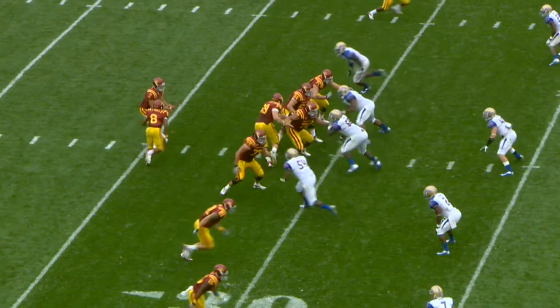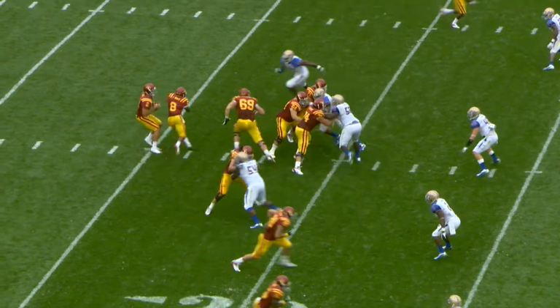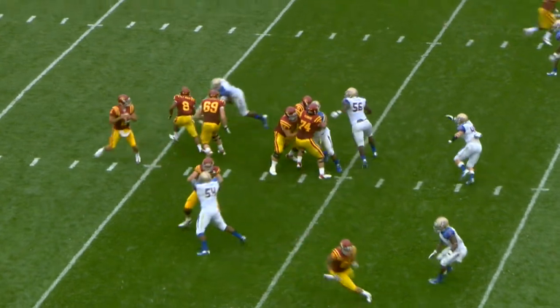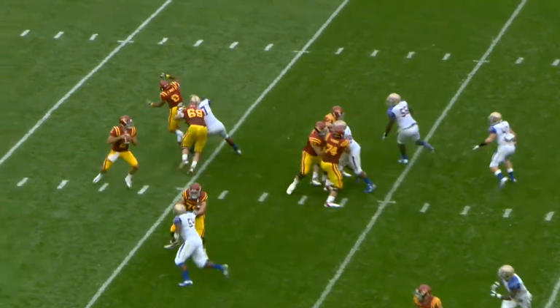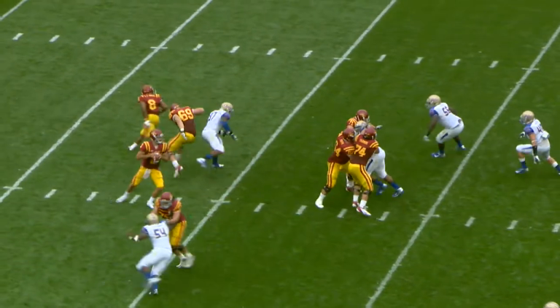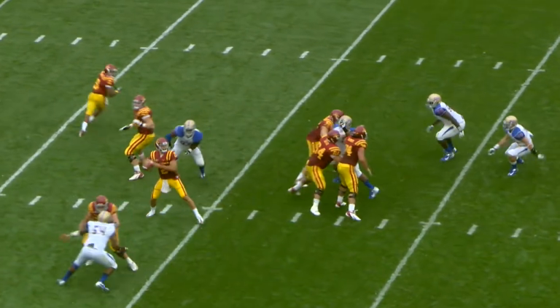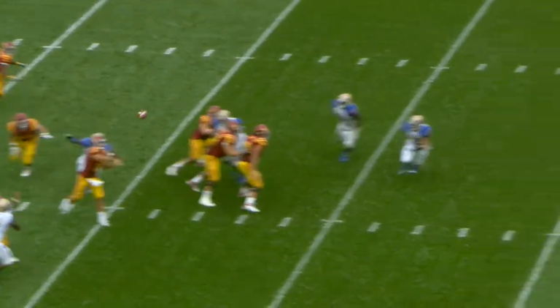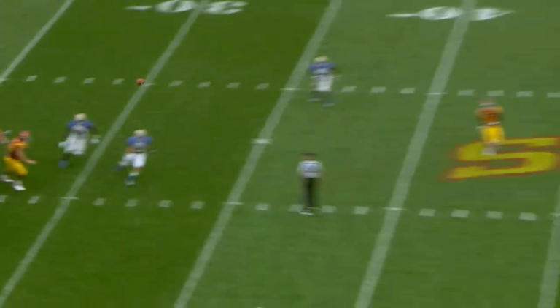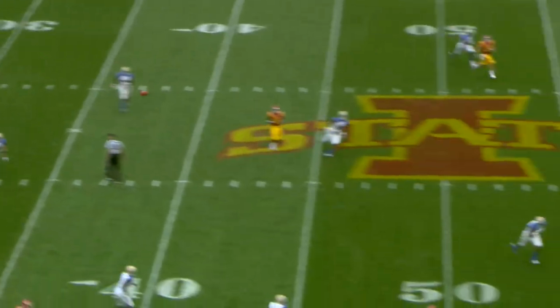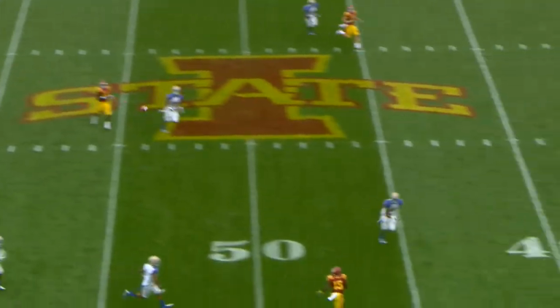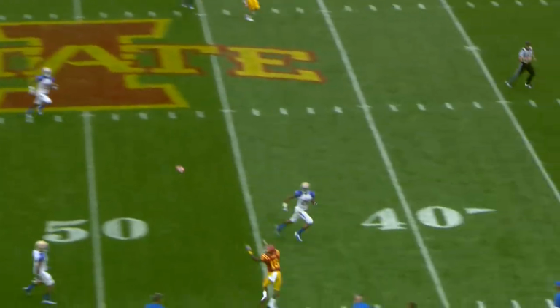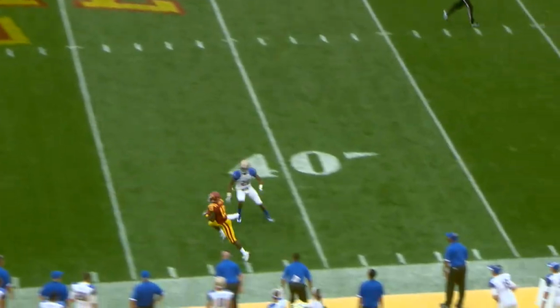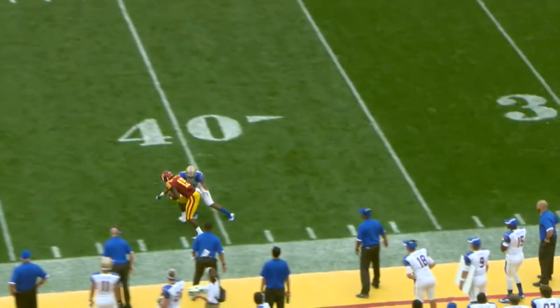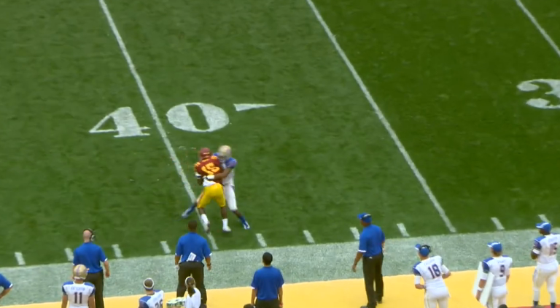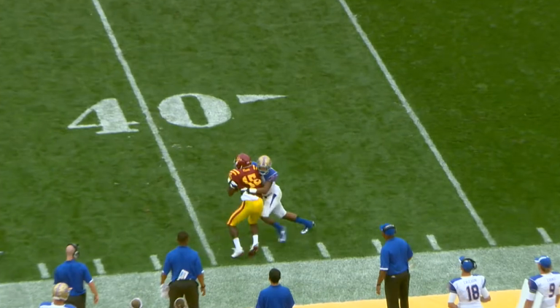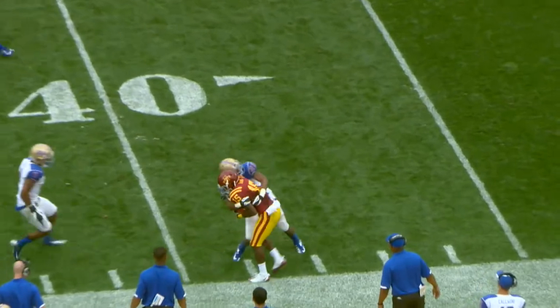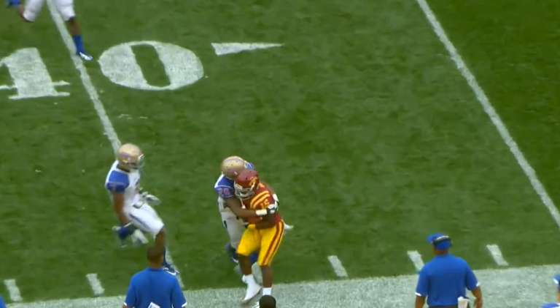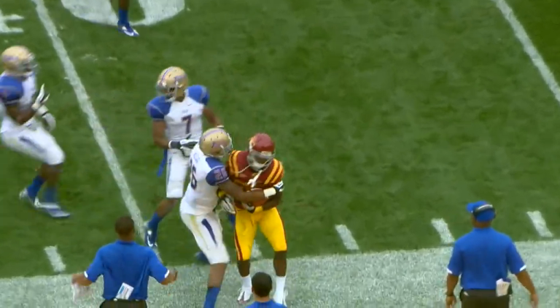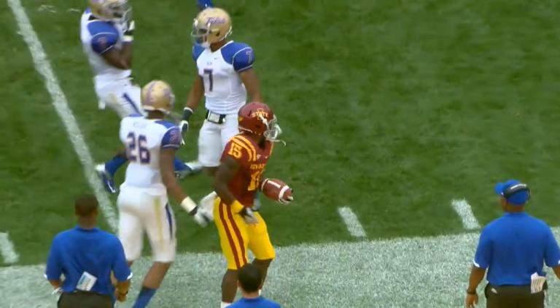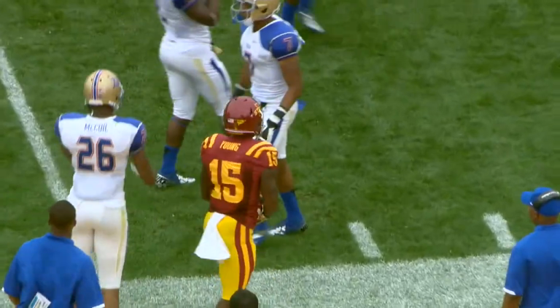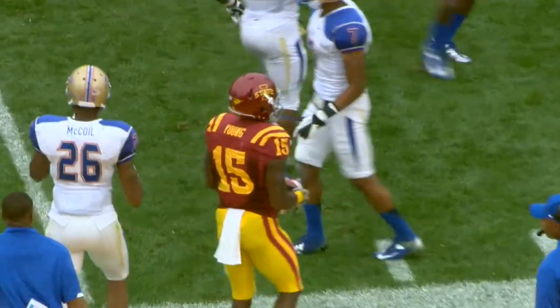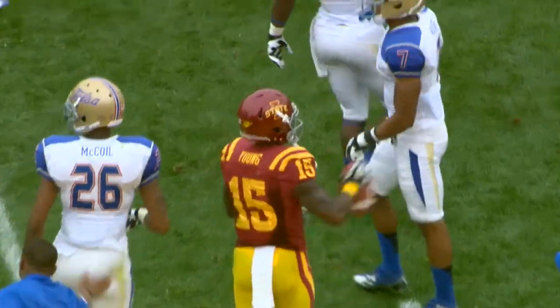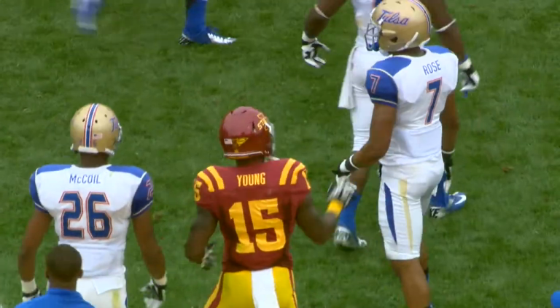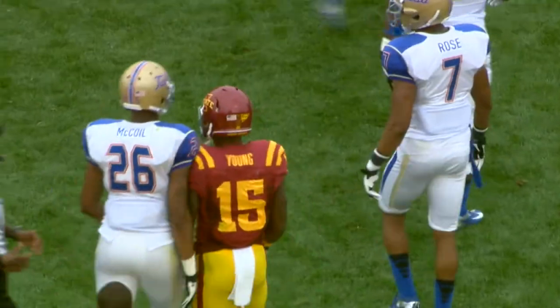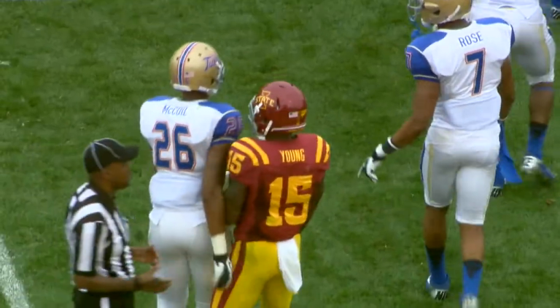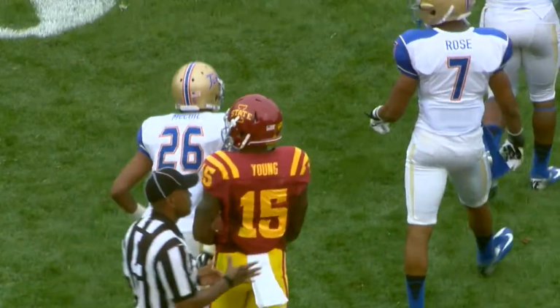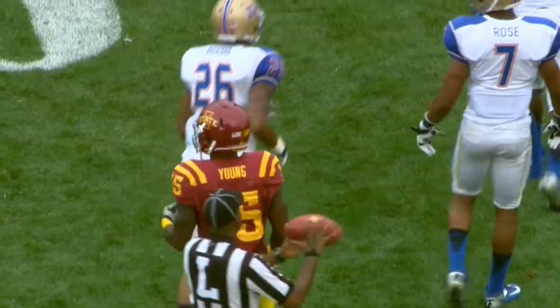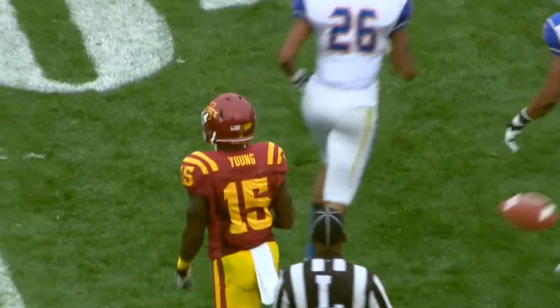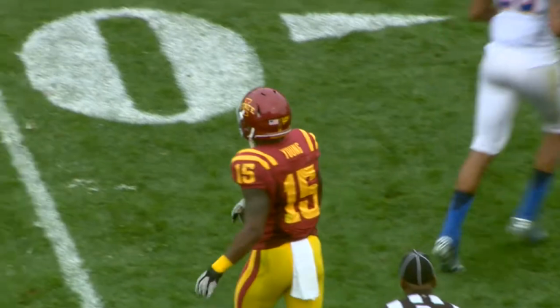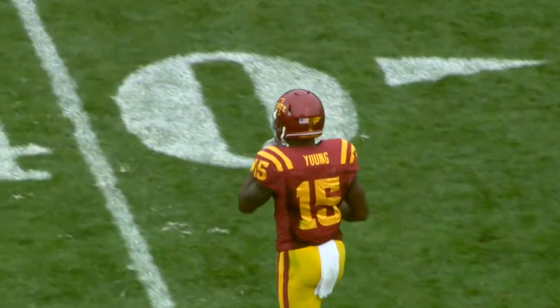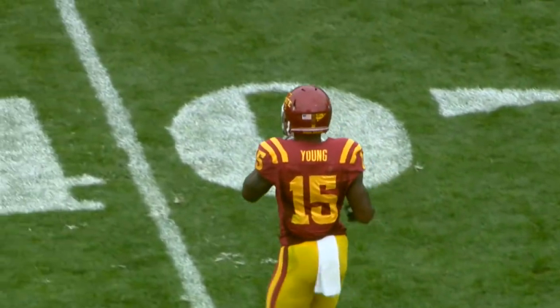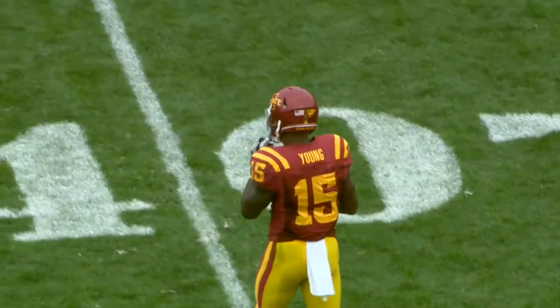Farniak snaps it. They fake the handoff to White. They pick up the blitz. Jantz fires deep down the right side for Young, and a great catch at the 40-yard line of Tulsa. Chris Young made a terrific catch, adjusting to the ball in midair. They'll mark it at the 39.